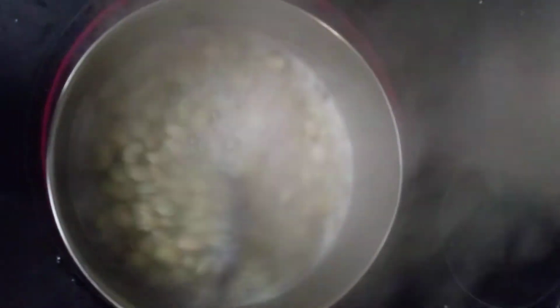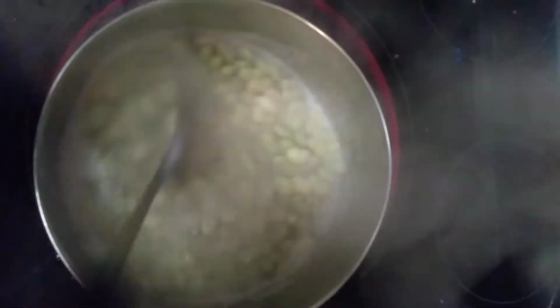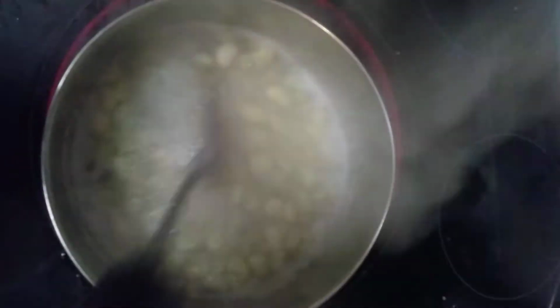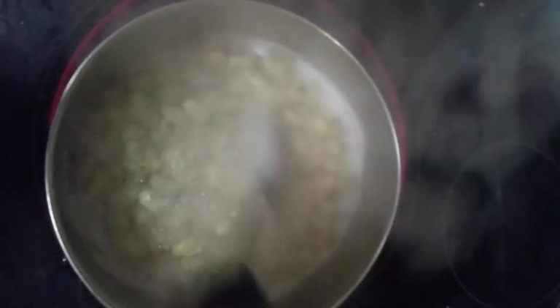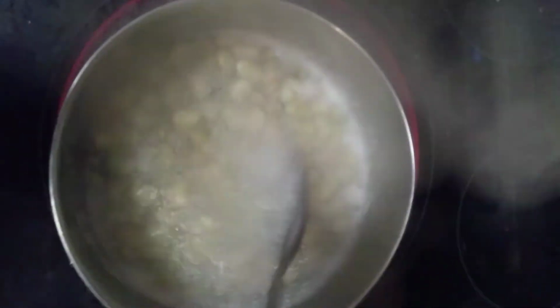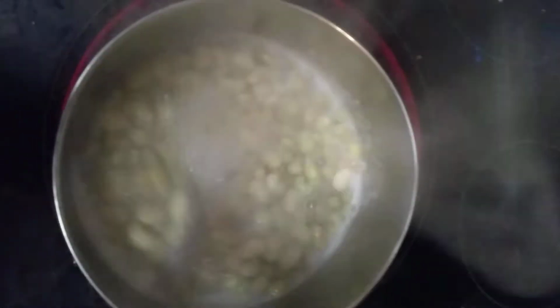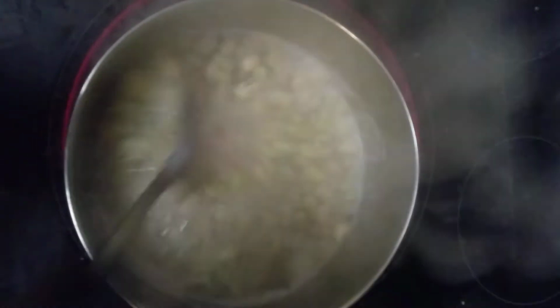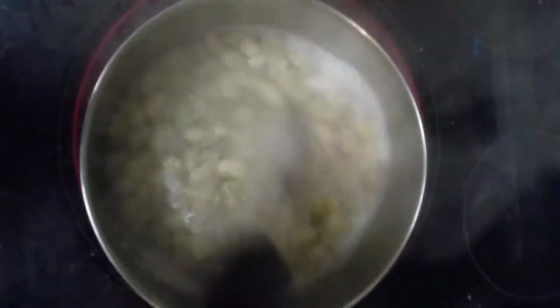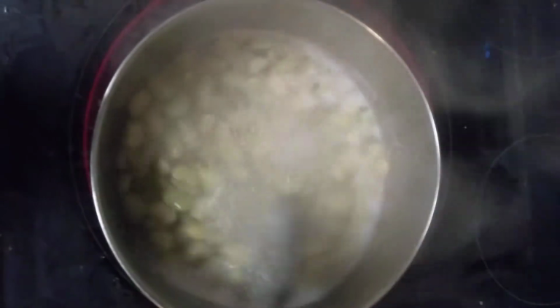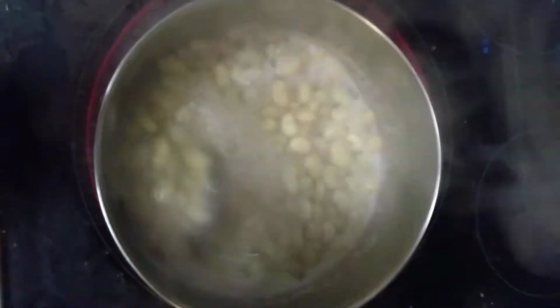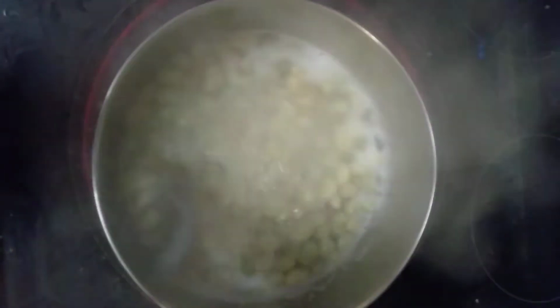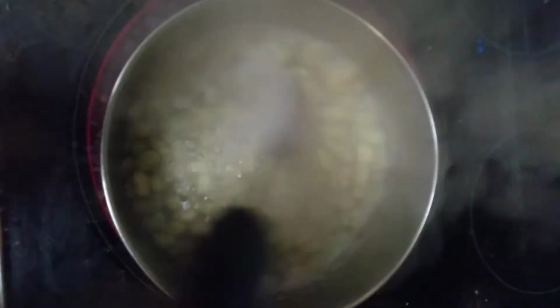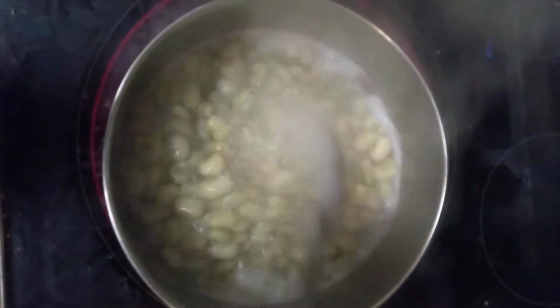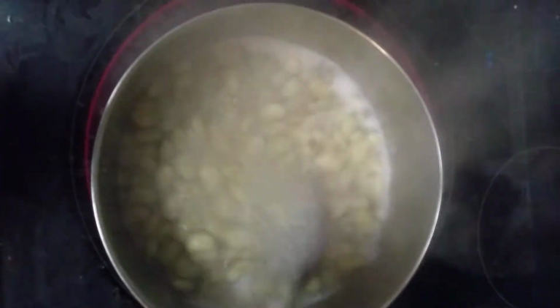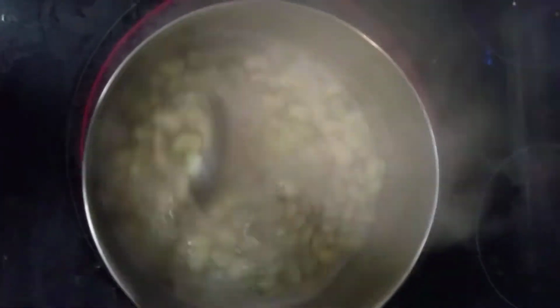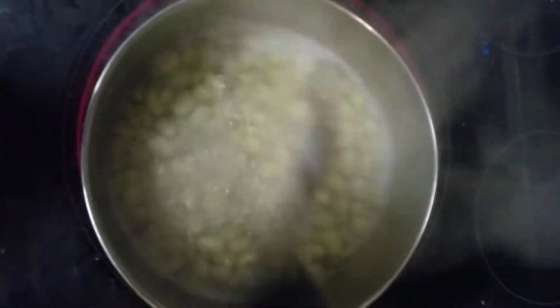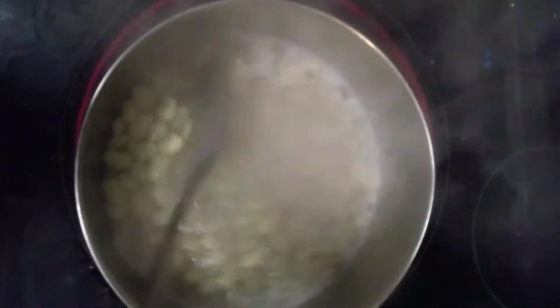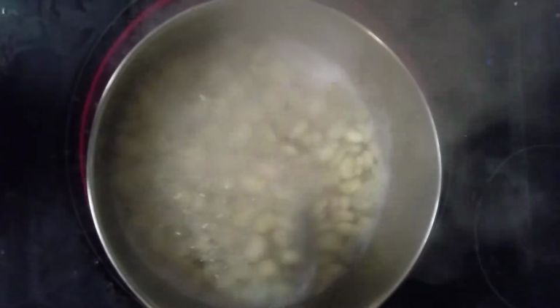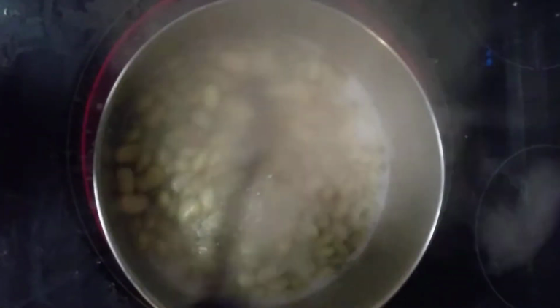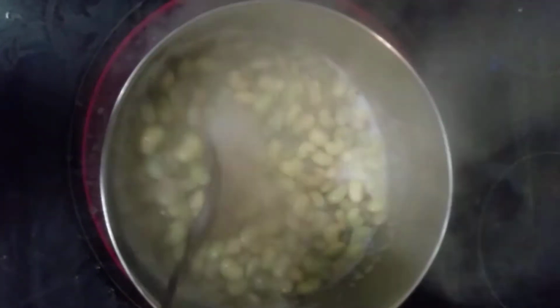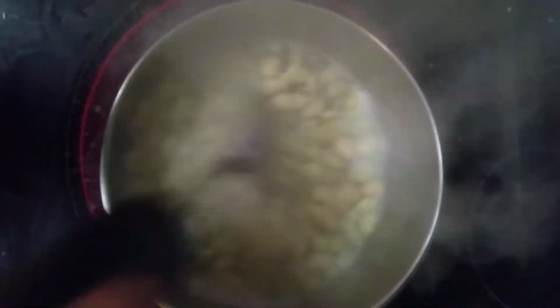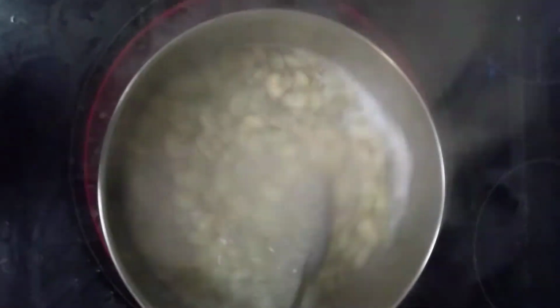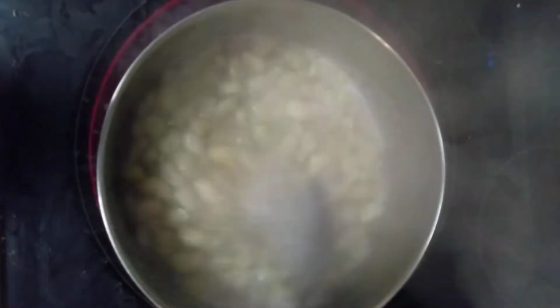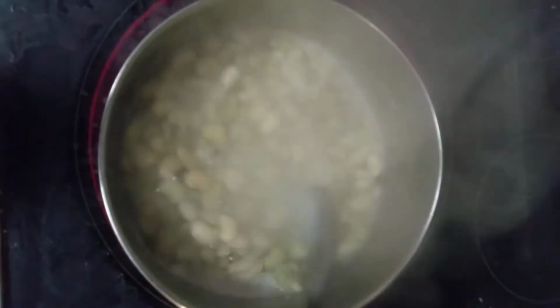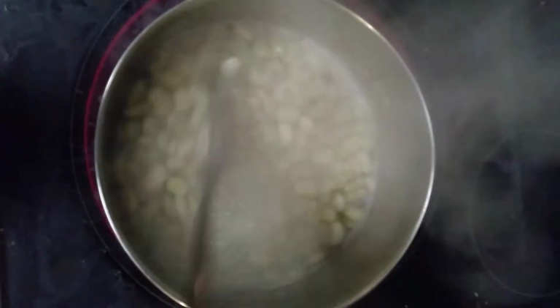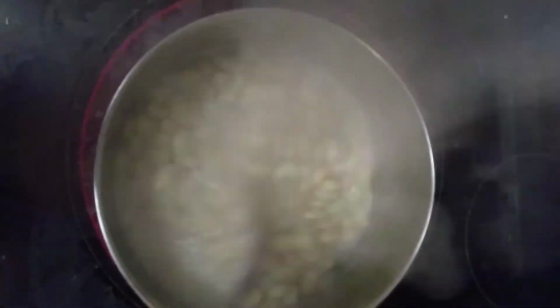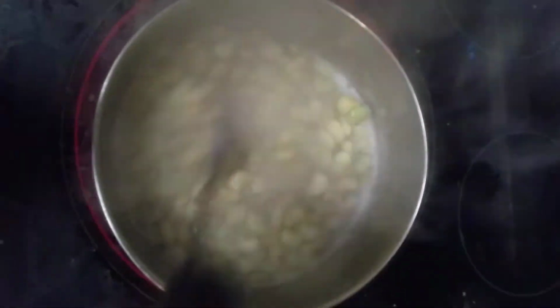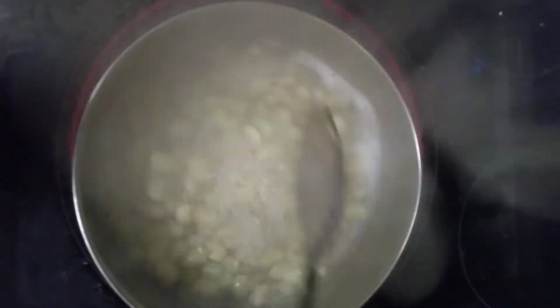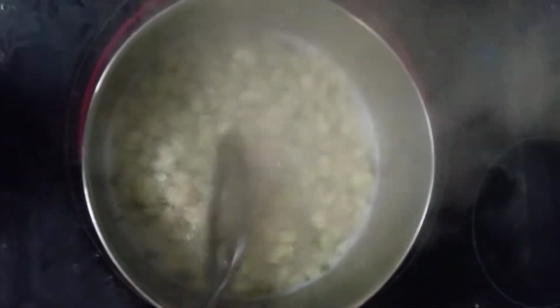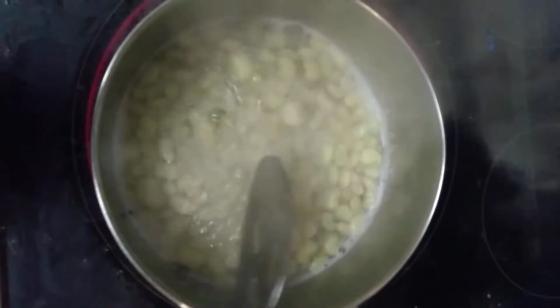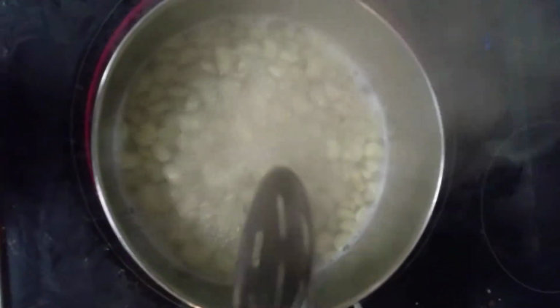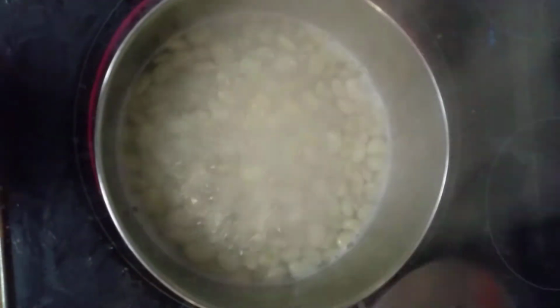I'm going to put about one cup of water in and simmer for about 20 to 24 minutes. Just keep rotating and spinning them around, keep them coming.